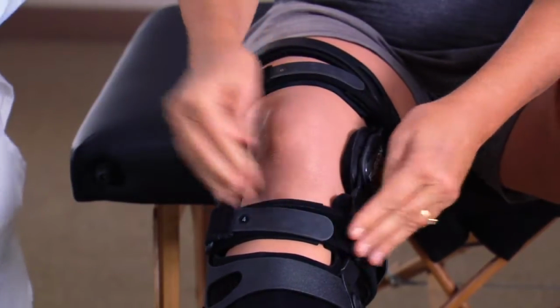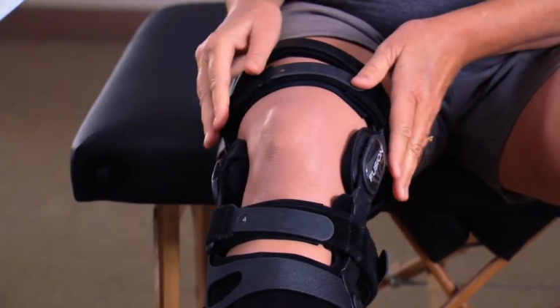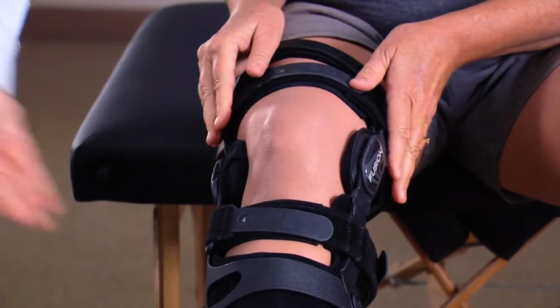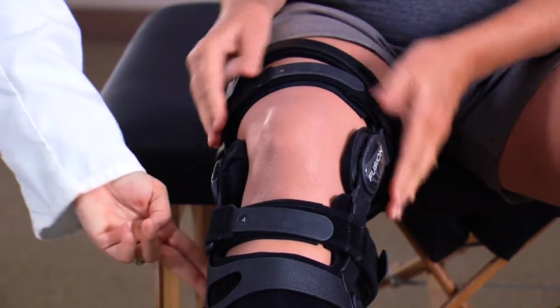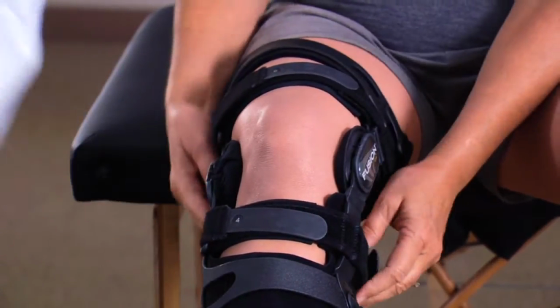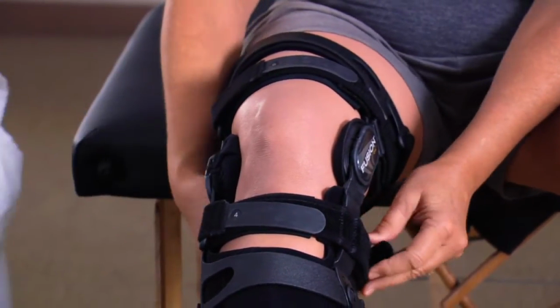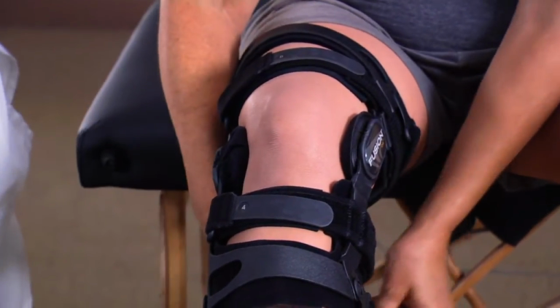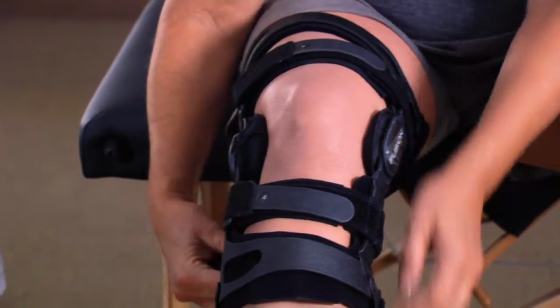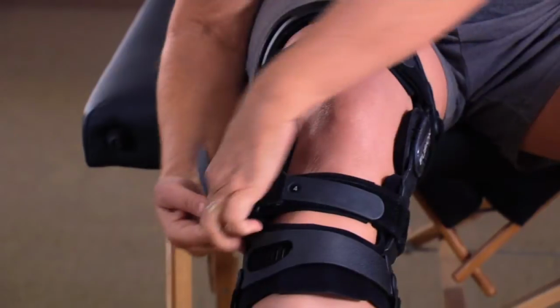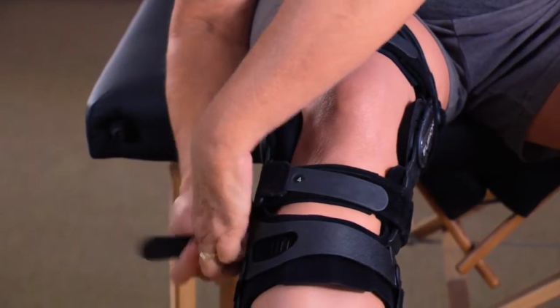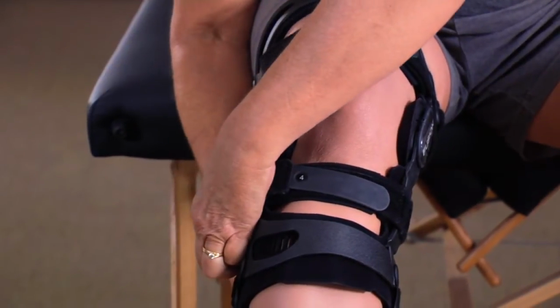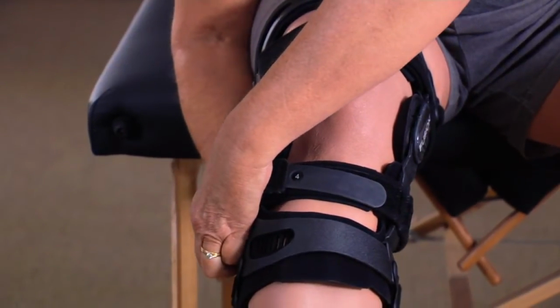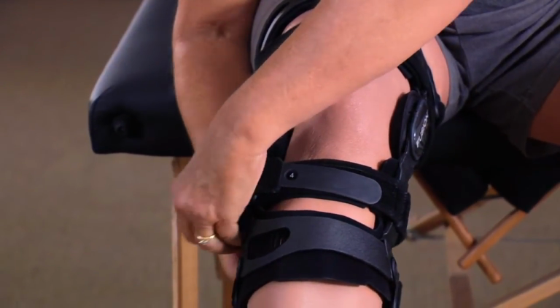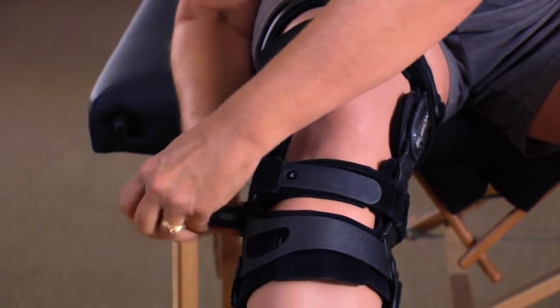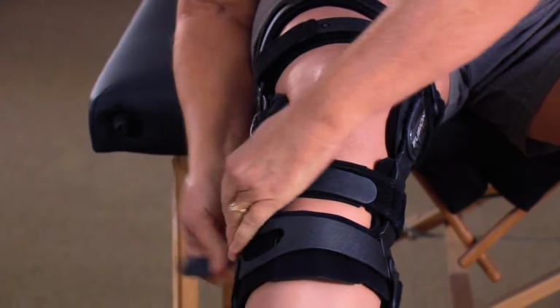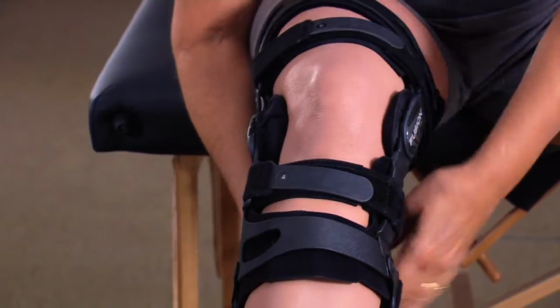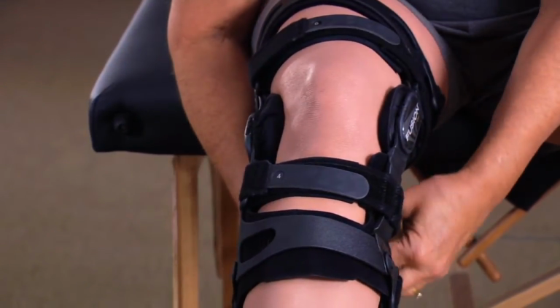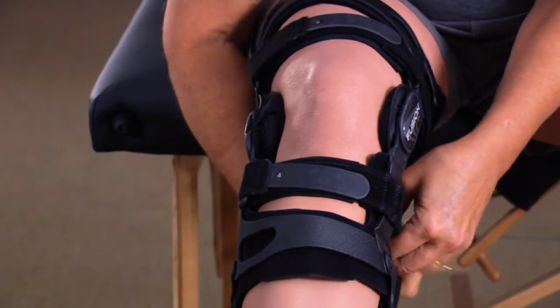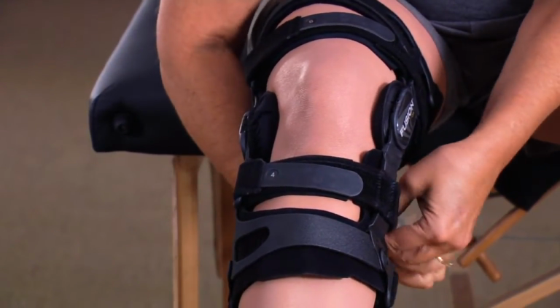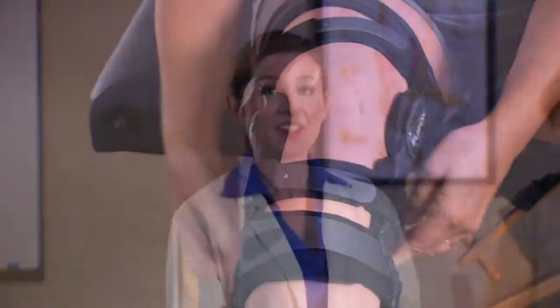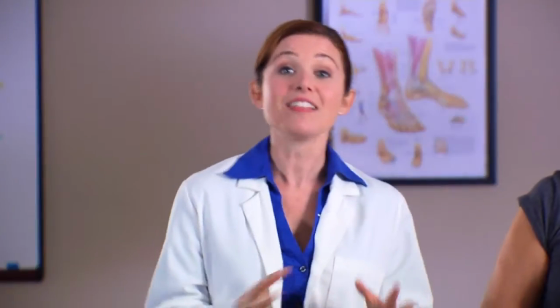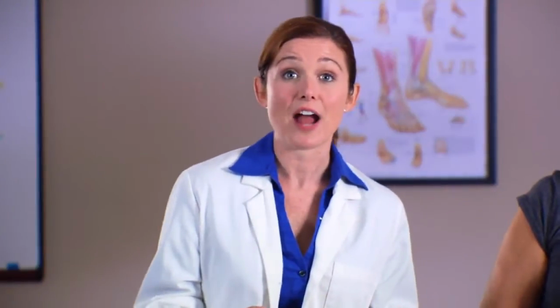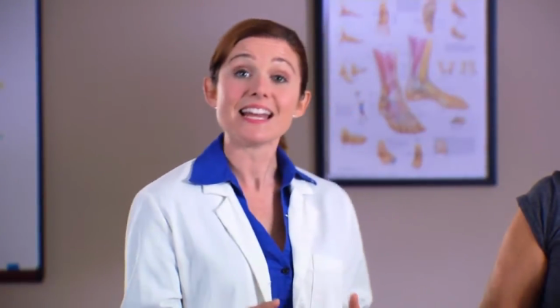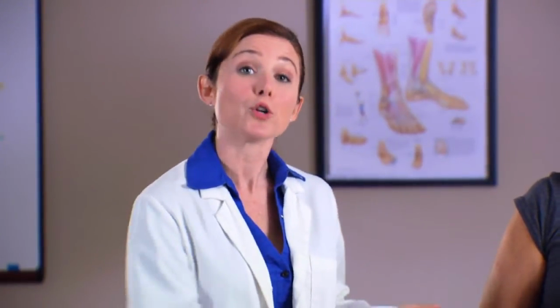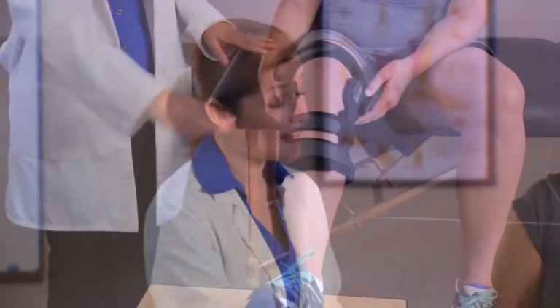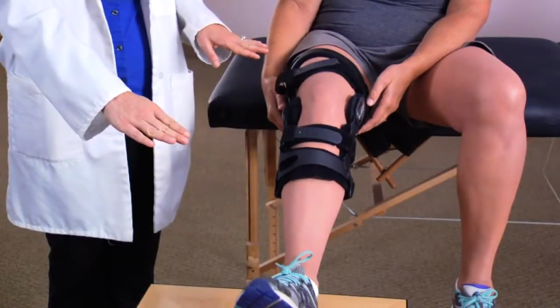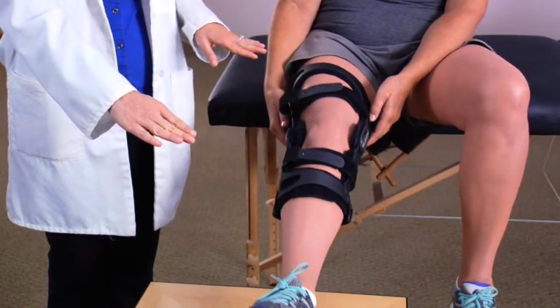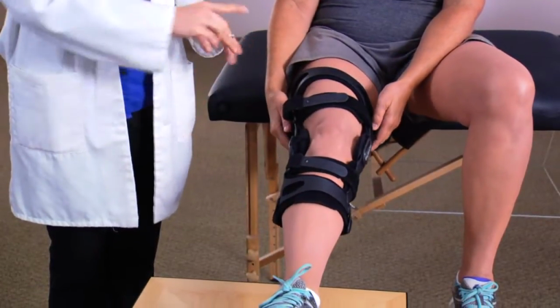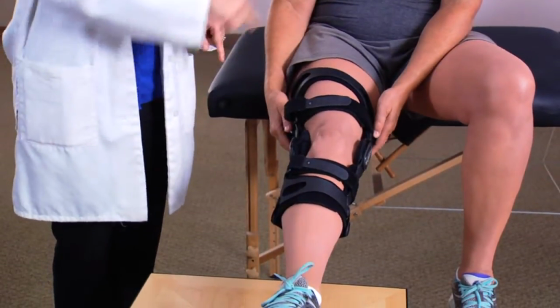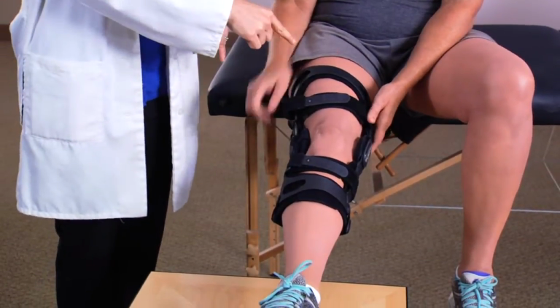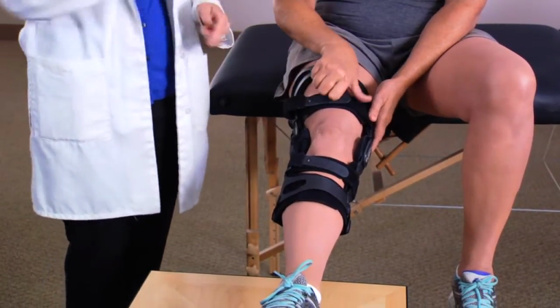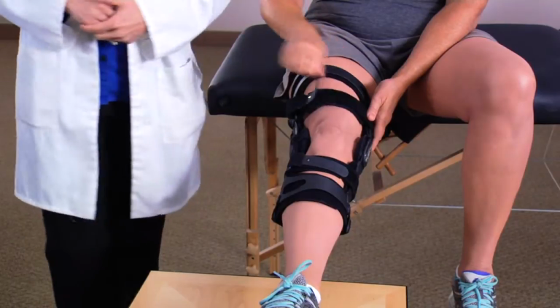Fasten strap five in the back below your knee. For the last strap, stand up or straighten your leg. Fasten strap six in front above your knee.